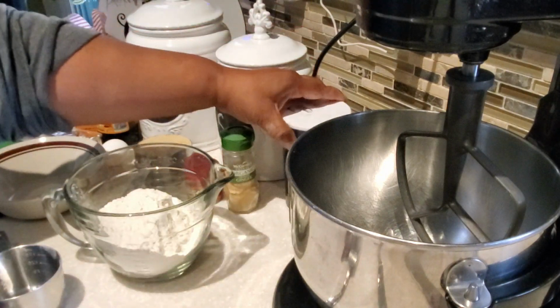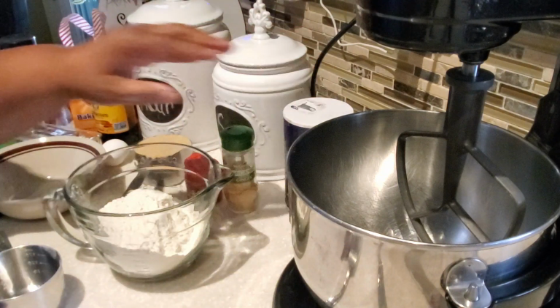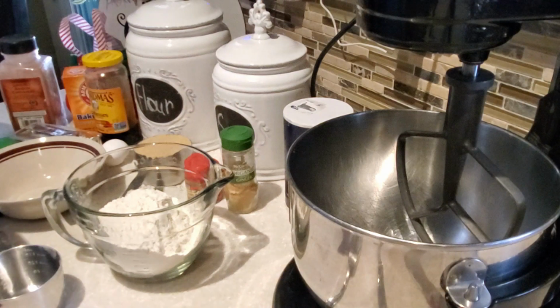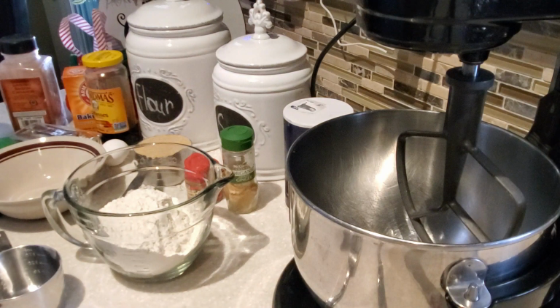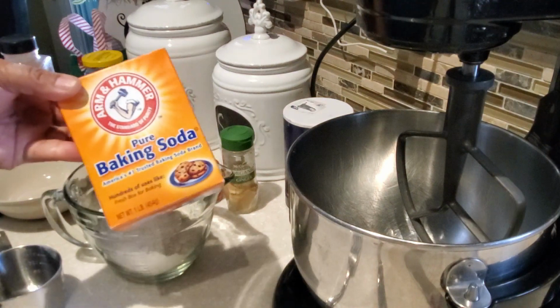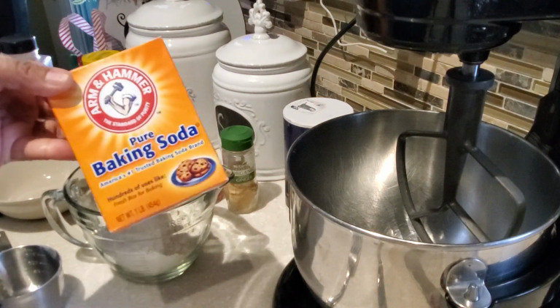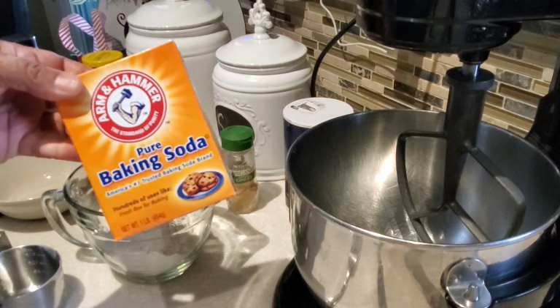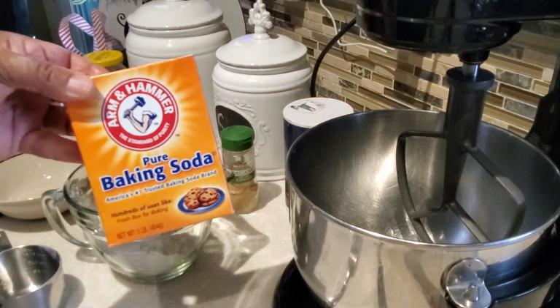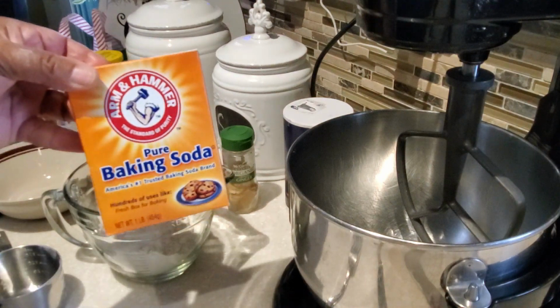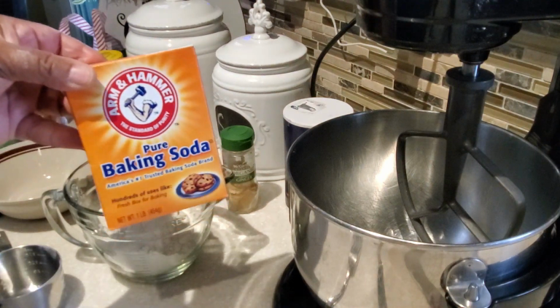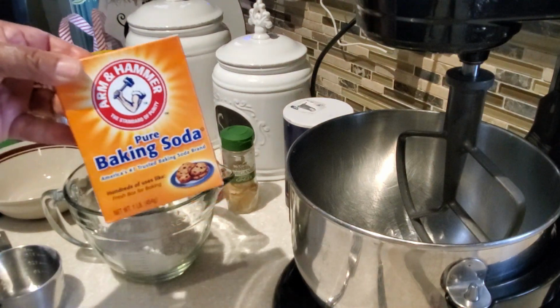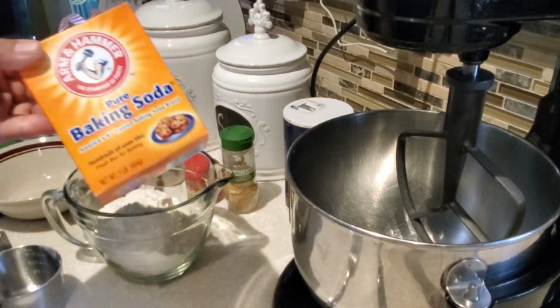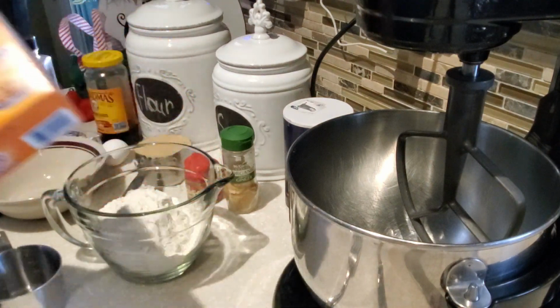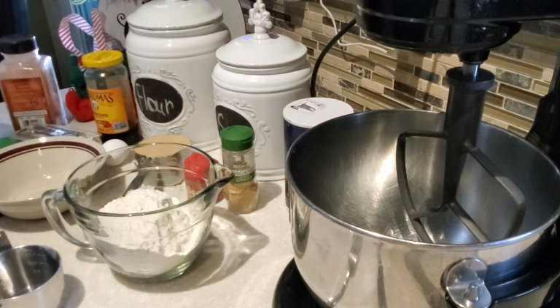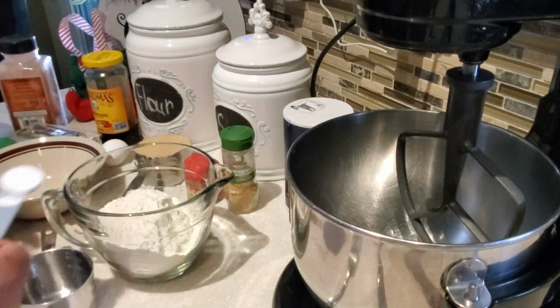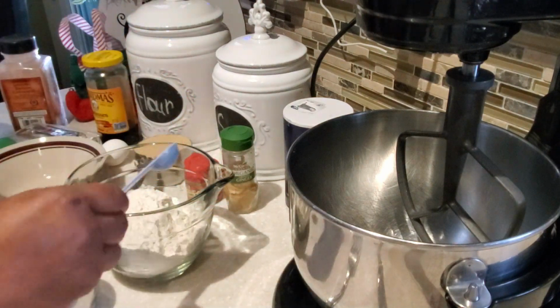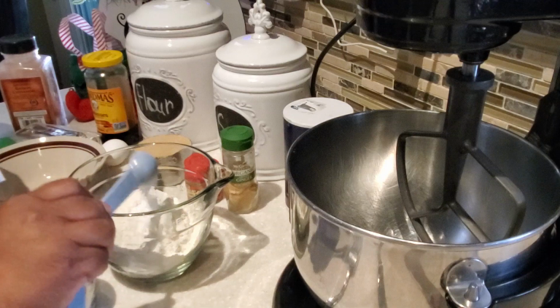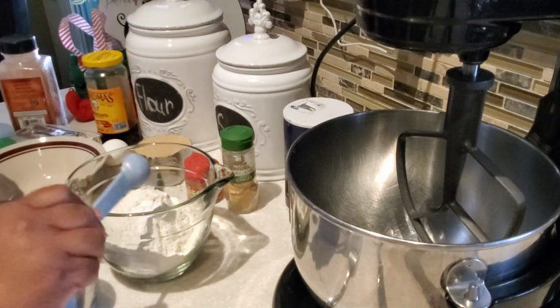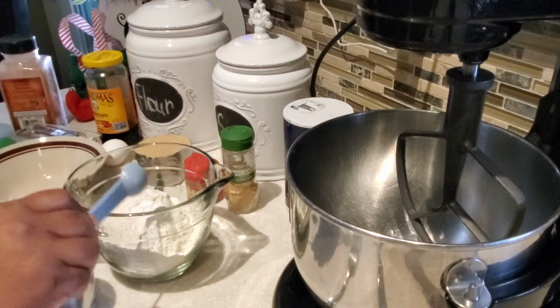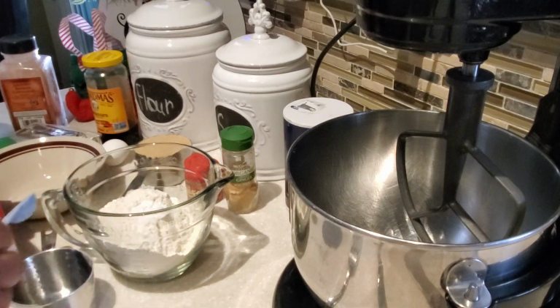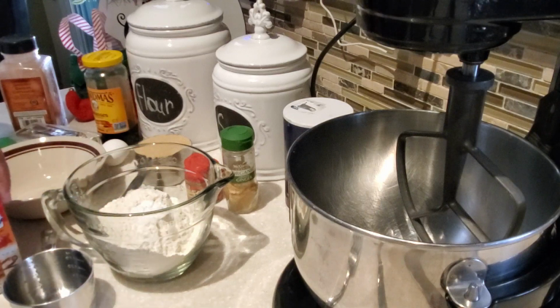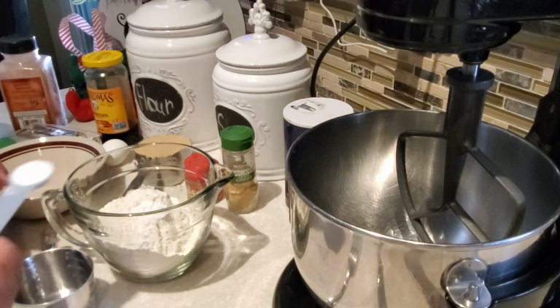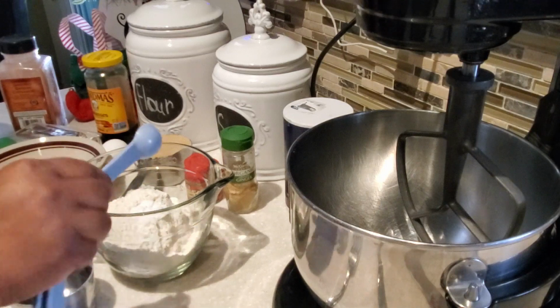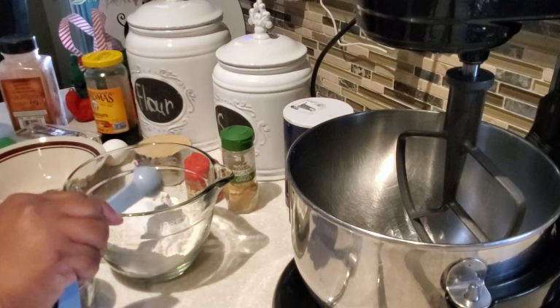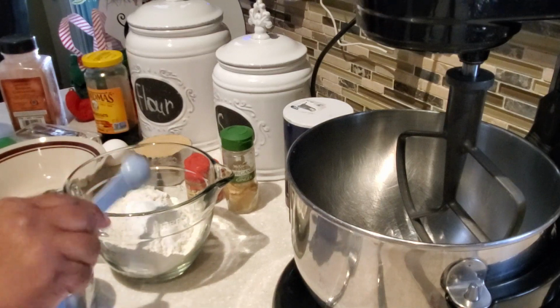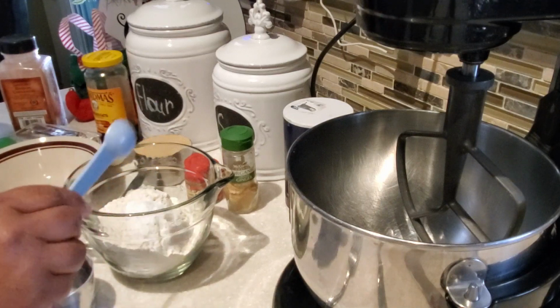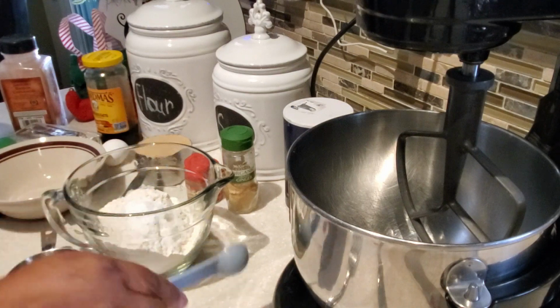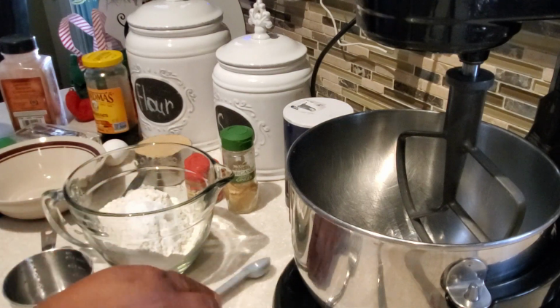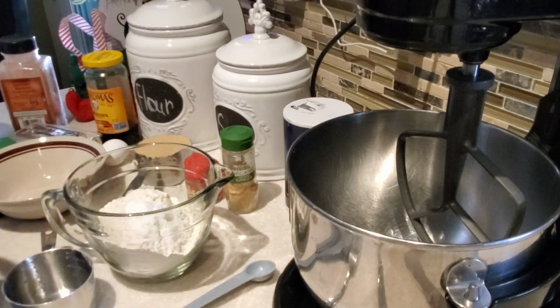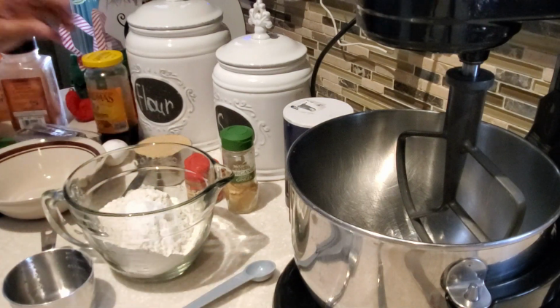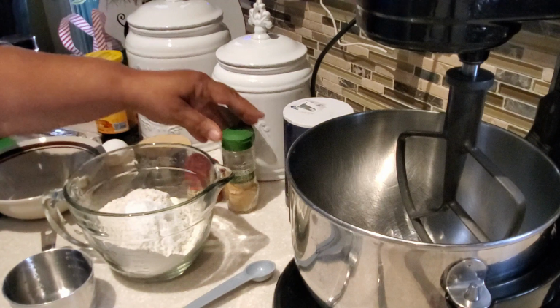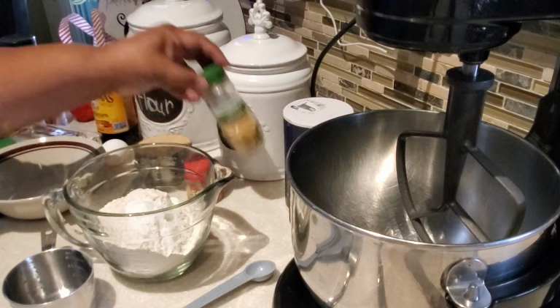So so far in our bowl we have our two cups of flour, then we also put in just a pinch of regular table salt, and now I'm going to be putting in some baking soda — we're going to be using two teaspoons of baking soda.